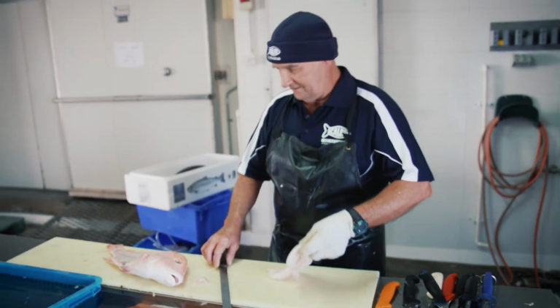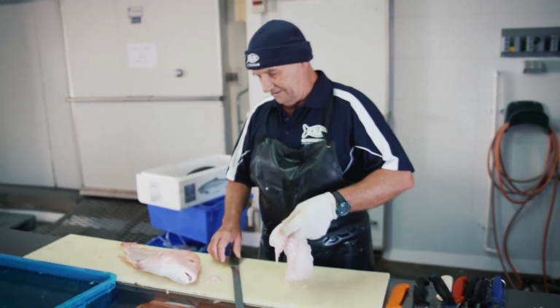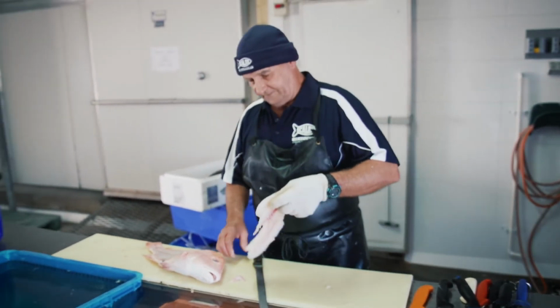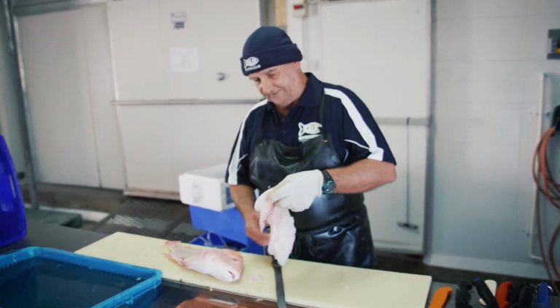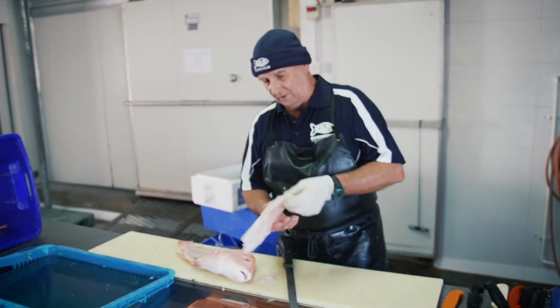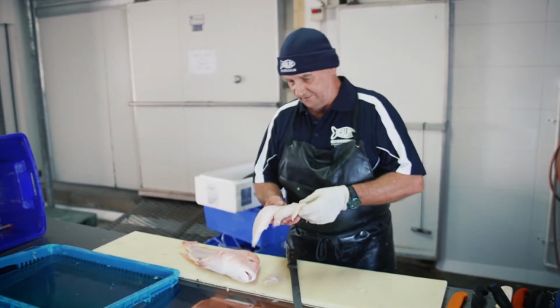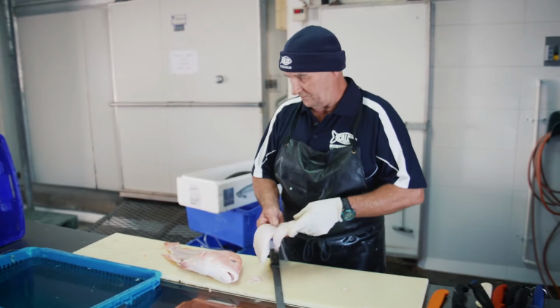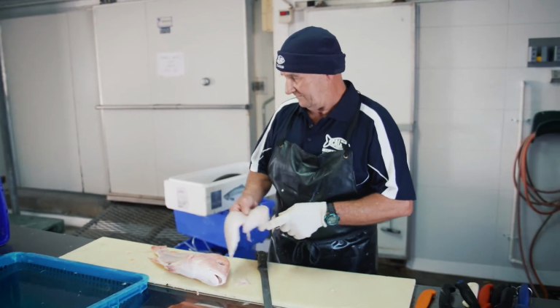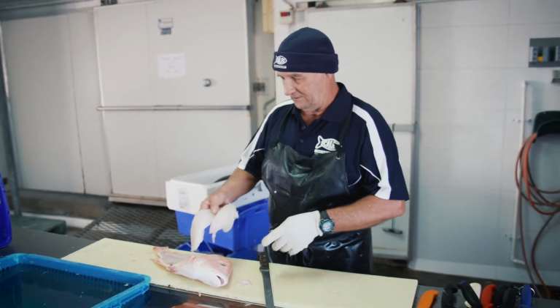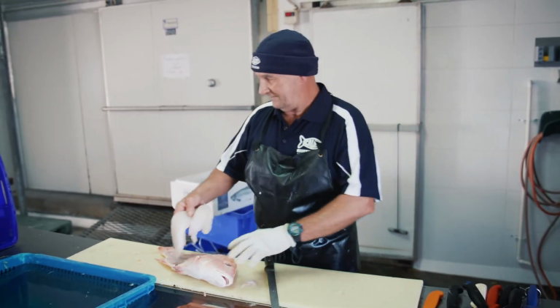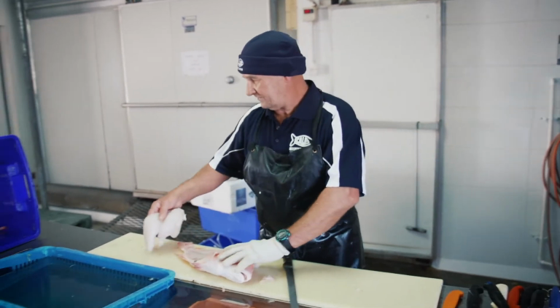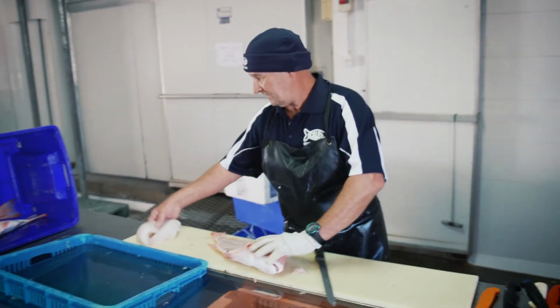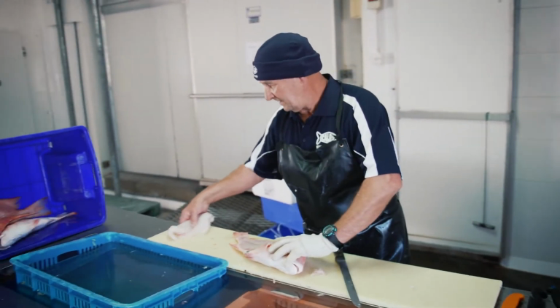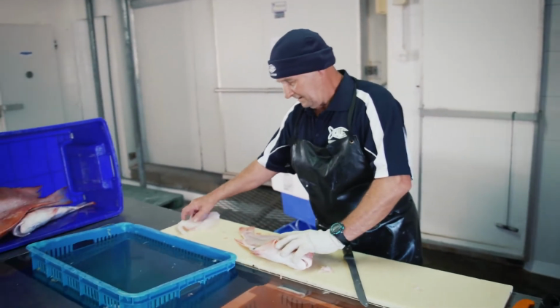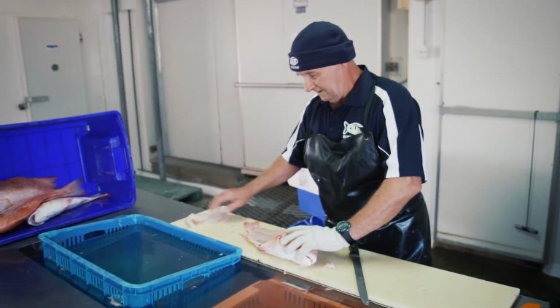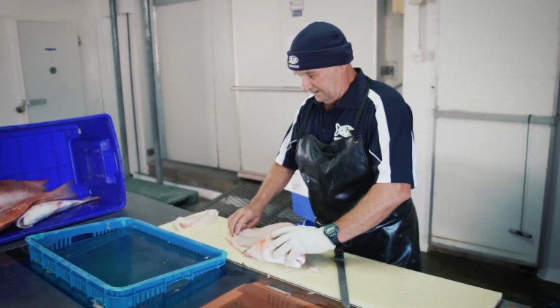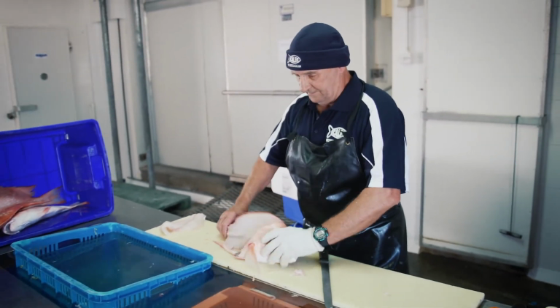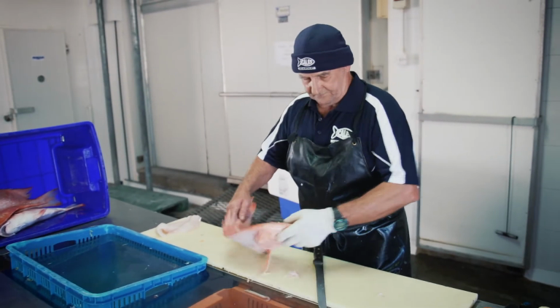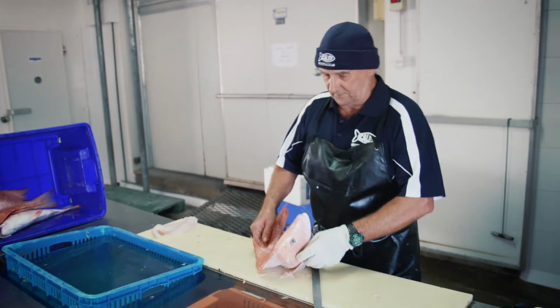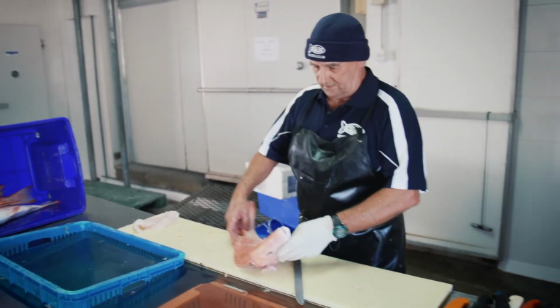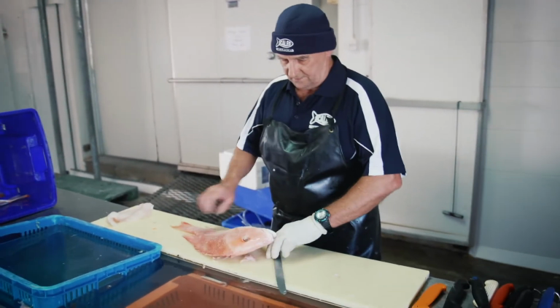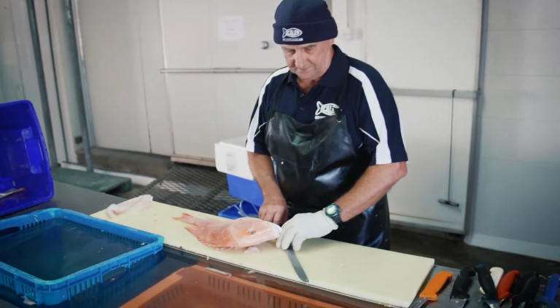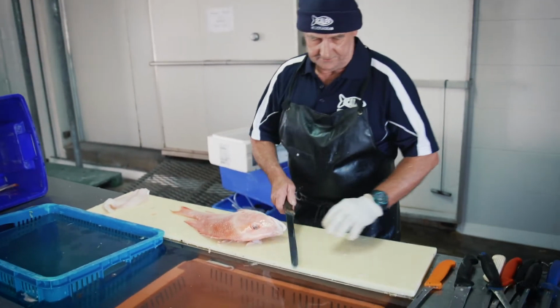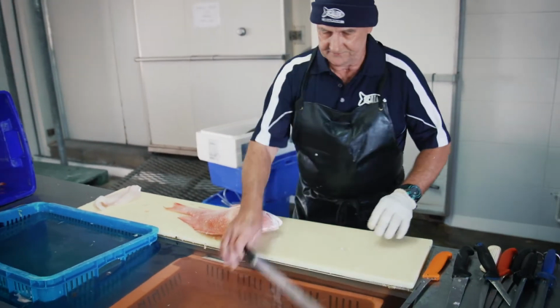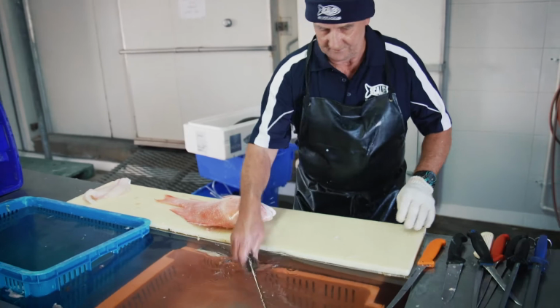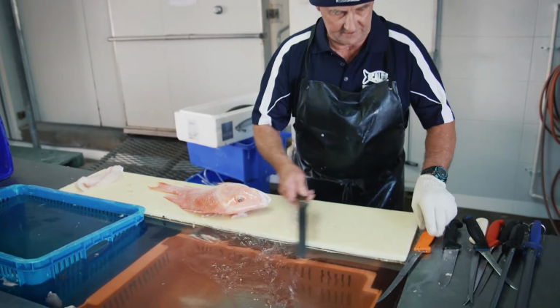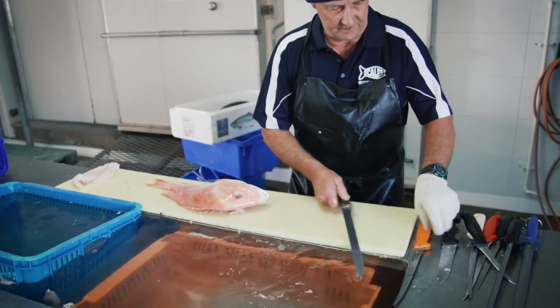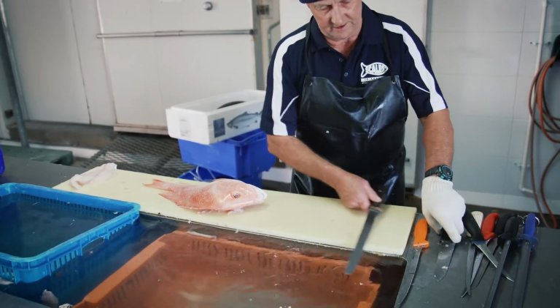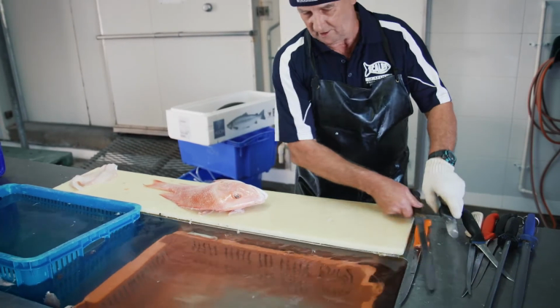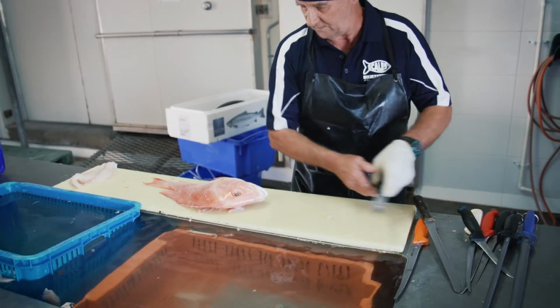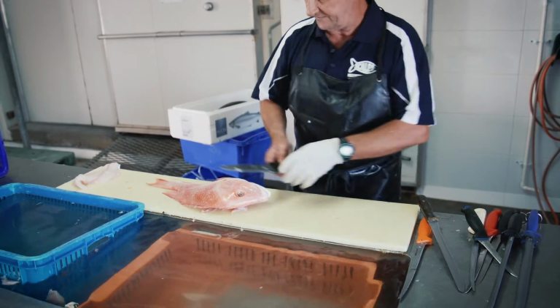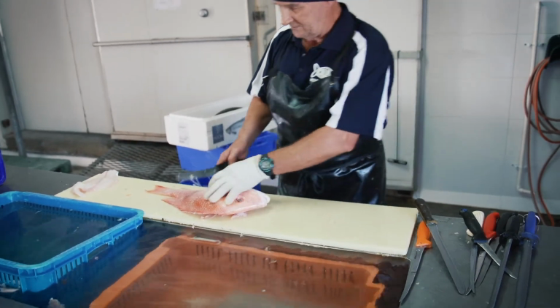That's how I do the Red Emperor. And I'll just do the same on the other side, only go the opposite way this time.